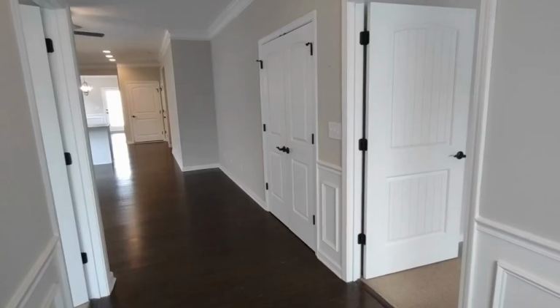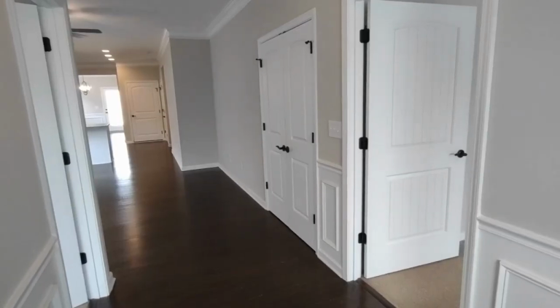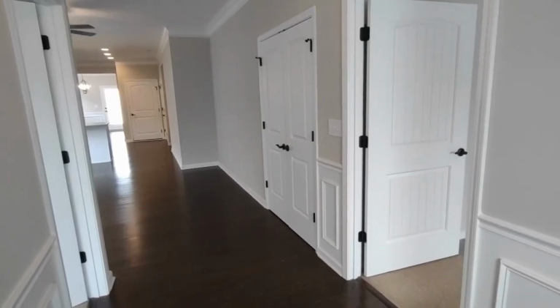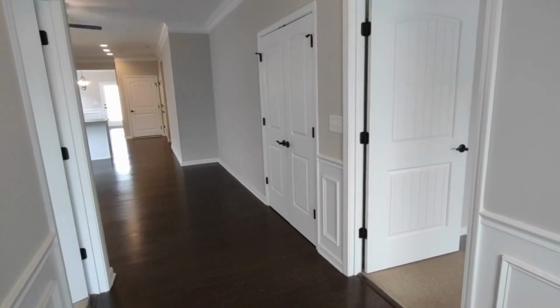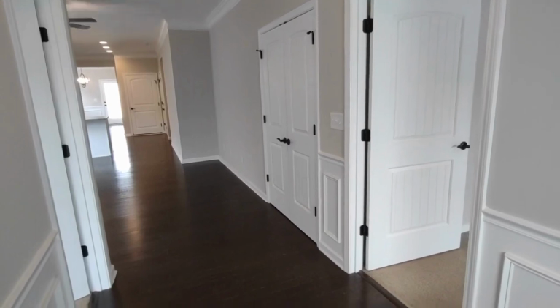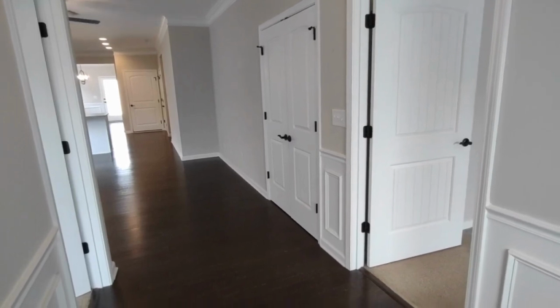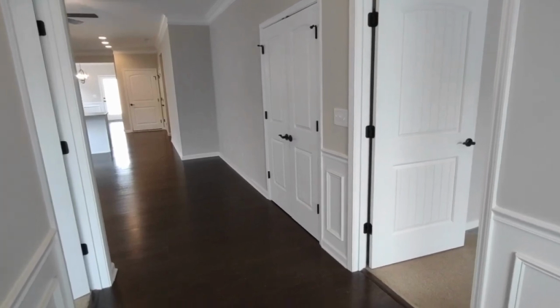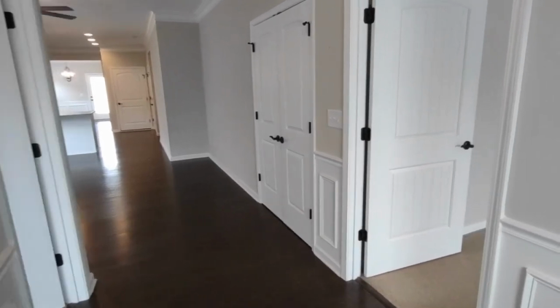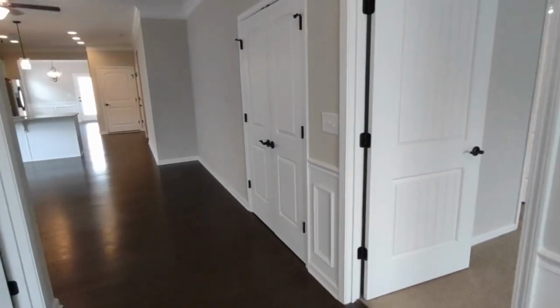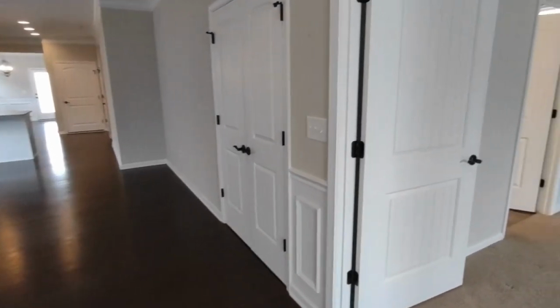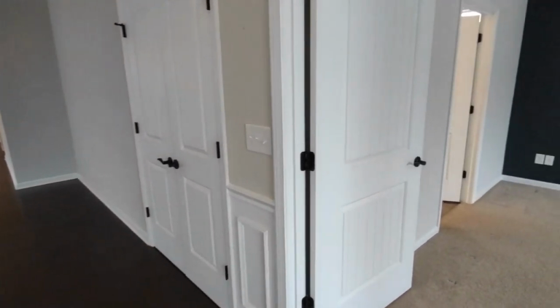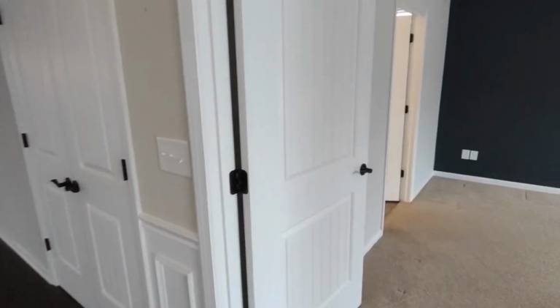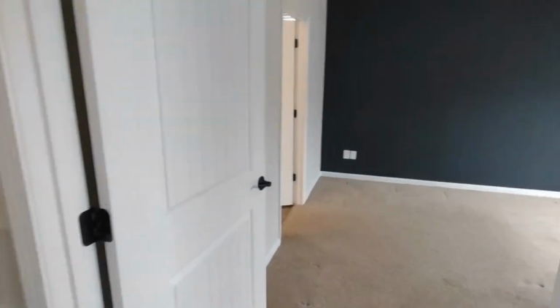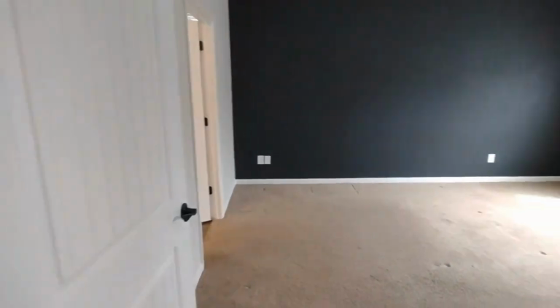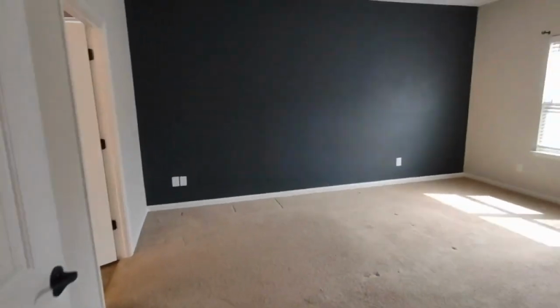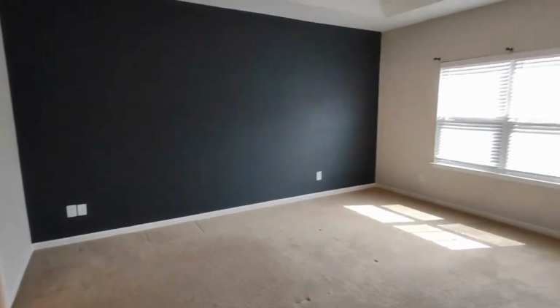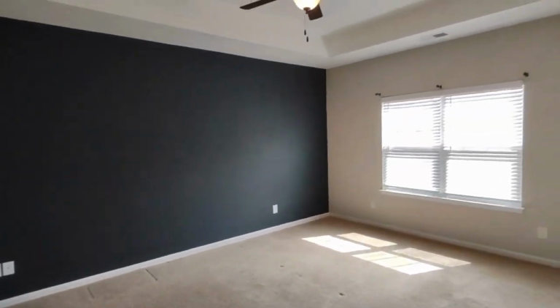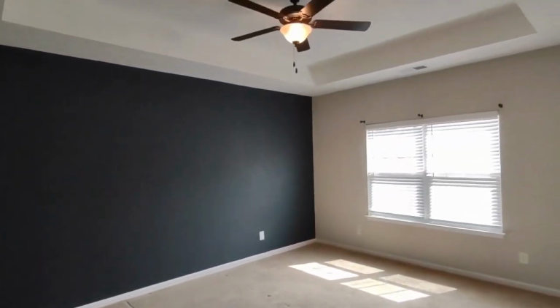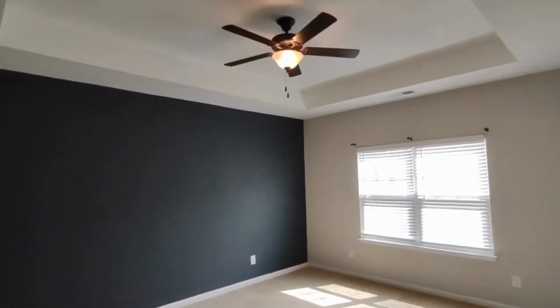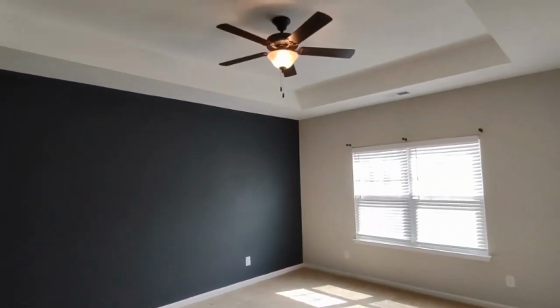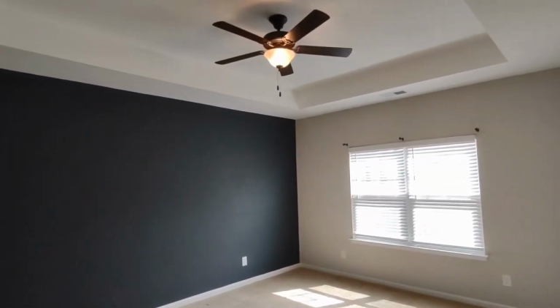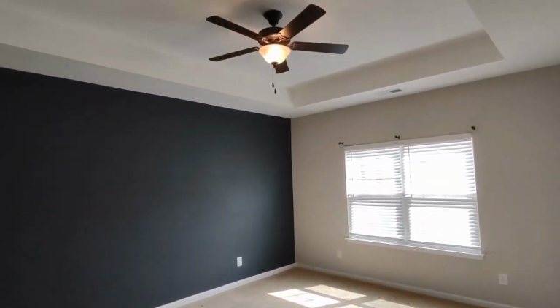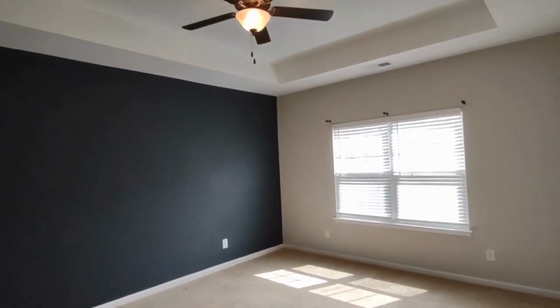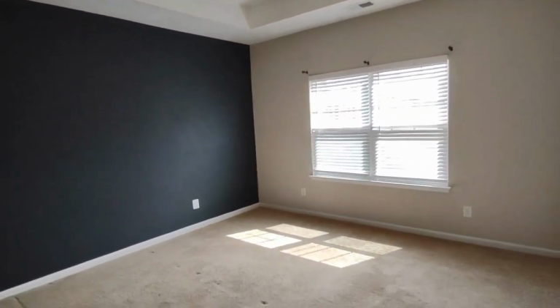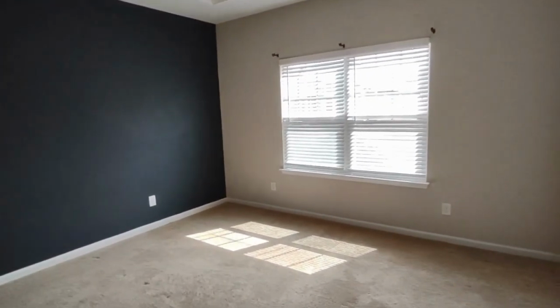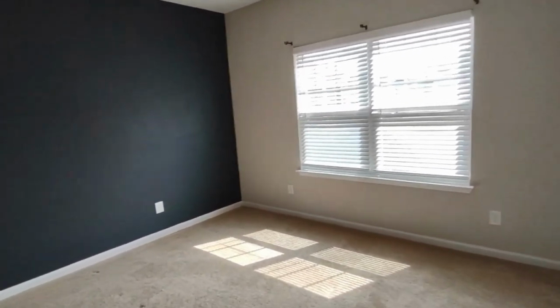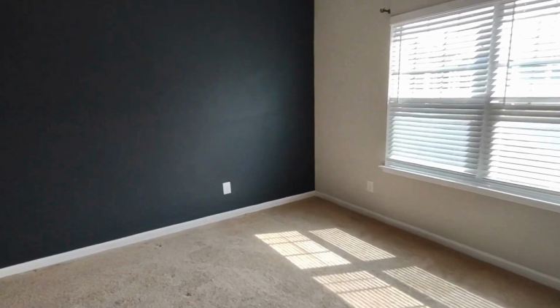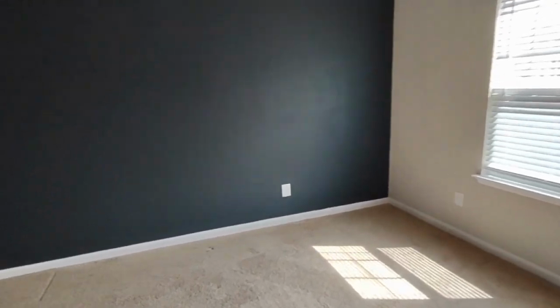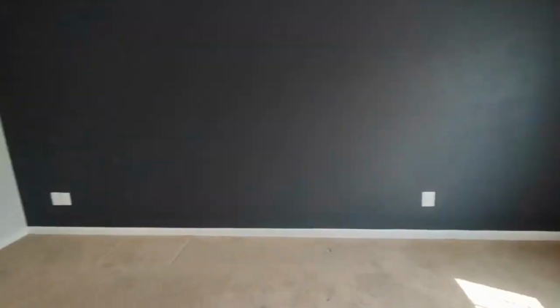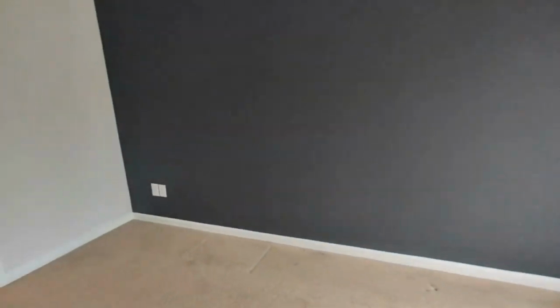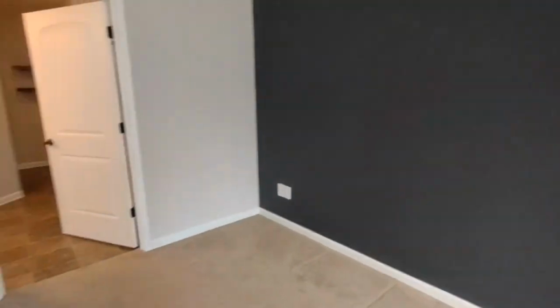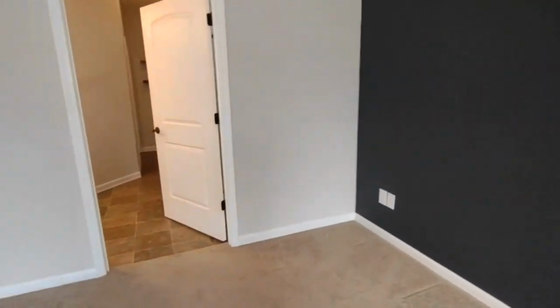Entering through the front door, we come into an entryway area with the master bedroom on our right. The master bedroom is complete with tray ceilings, ceiling fan, large front-facing window, and ensuite master bath.